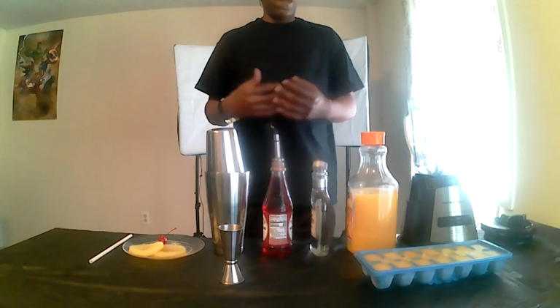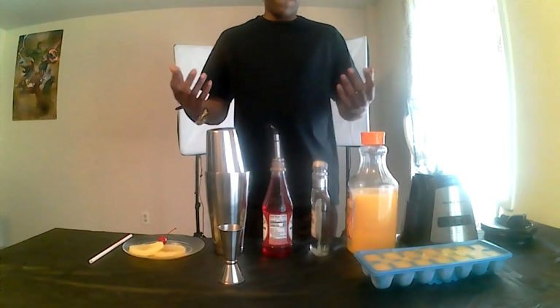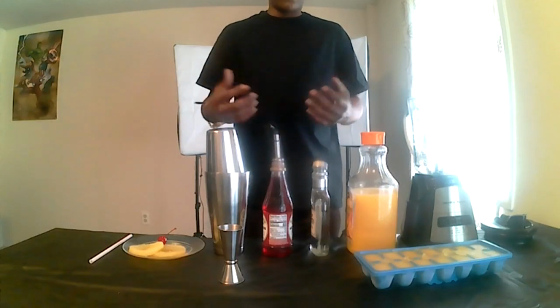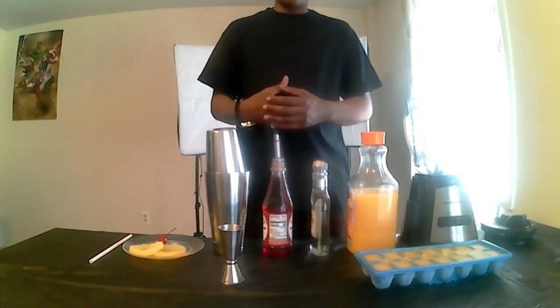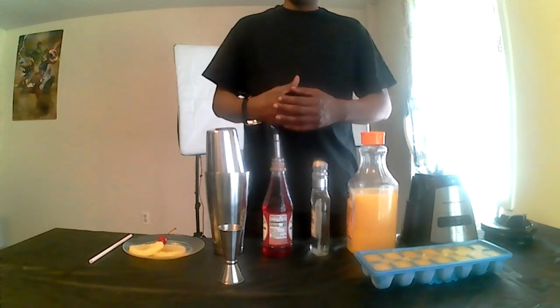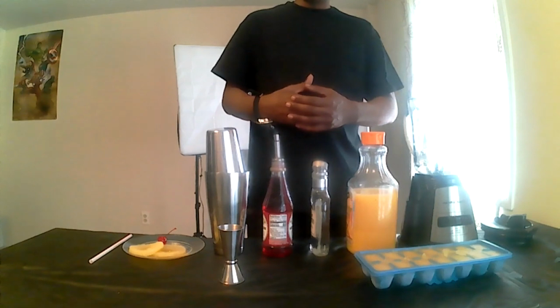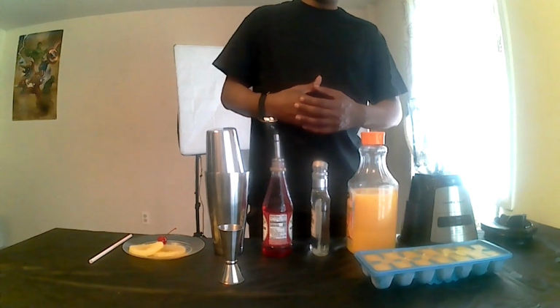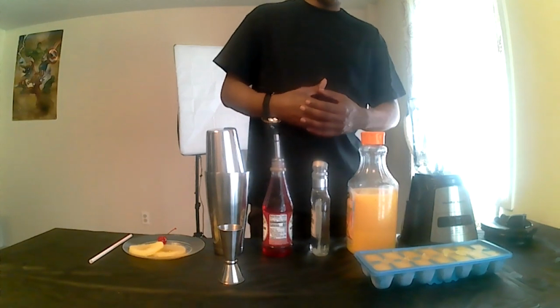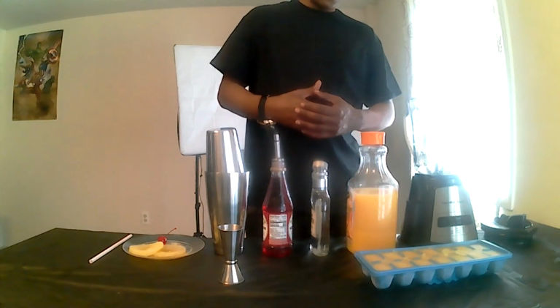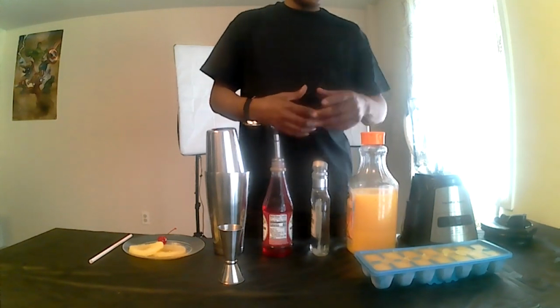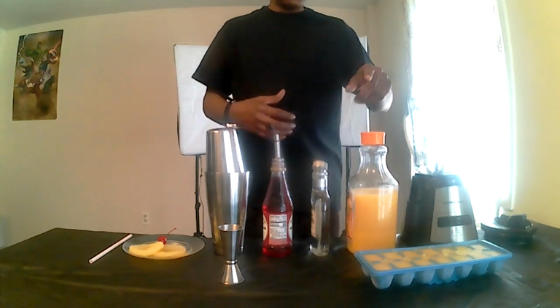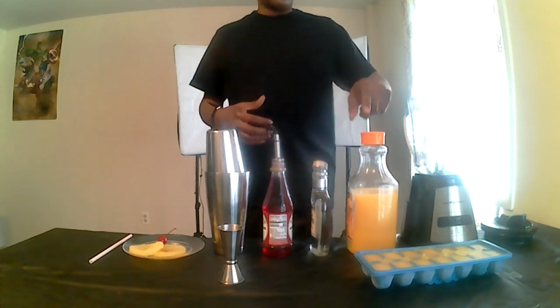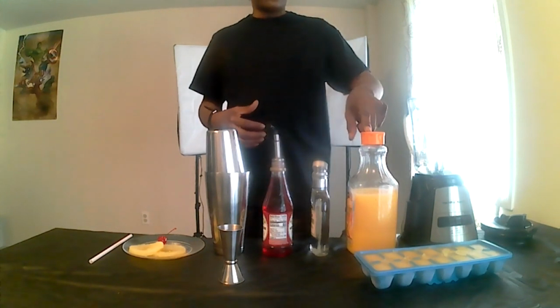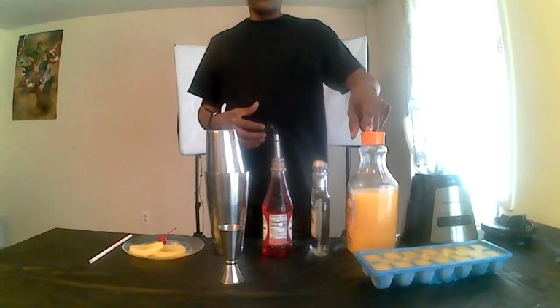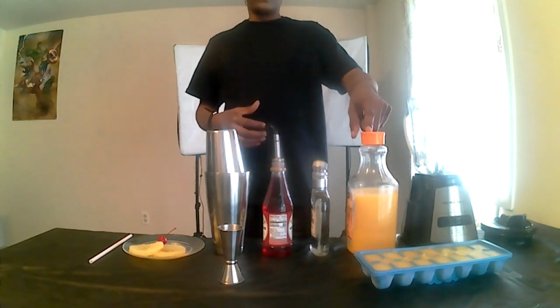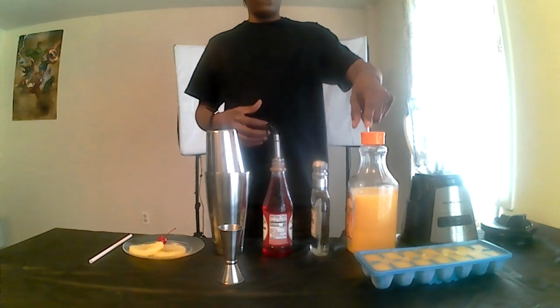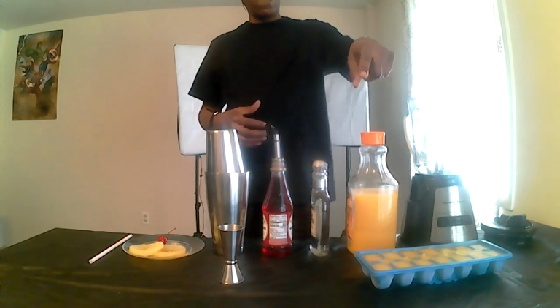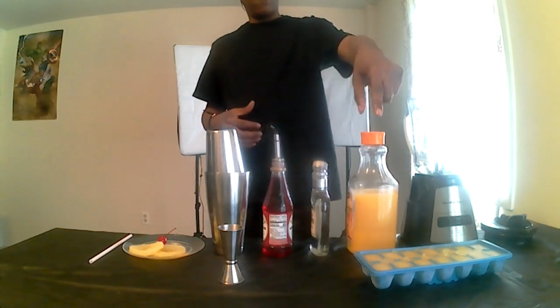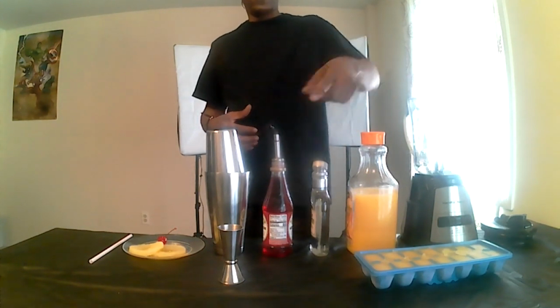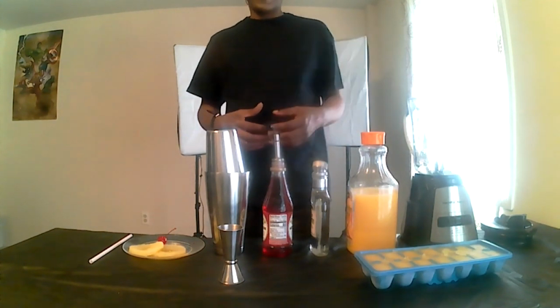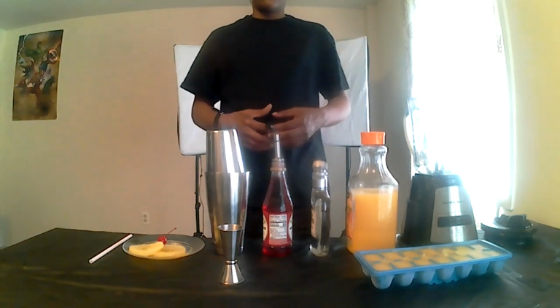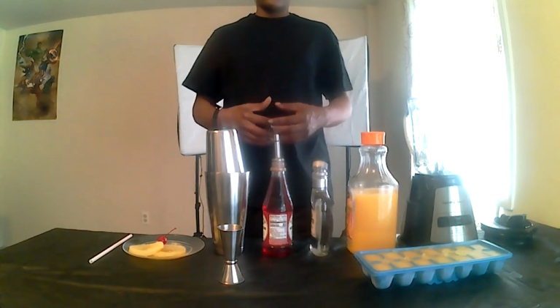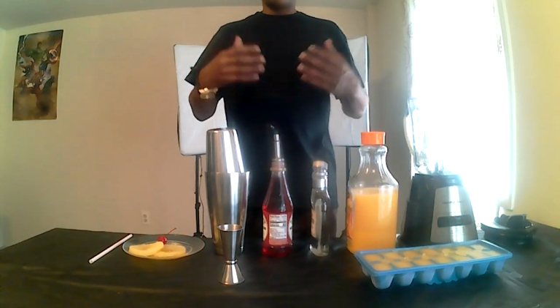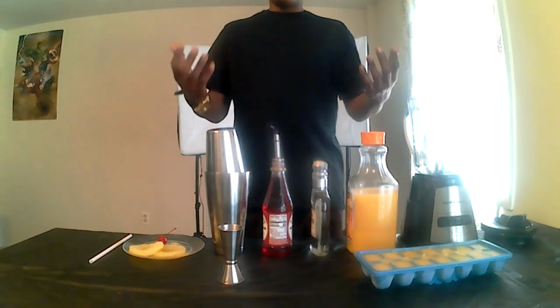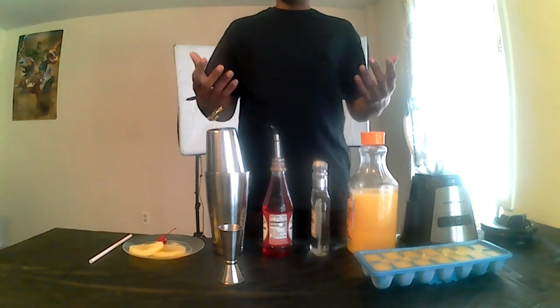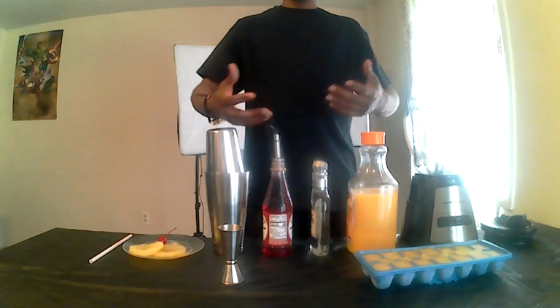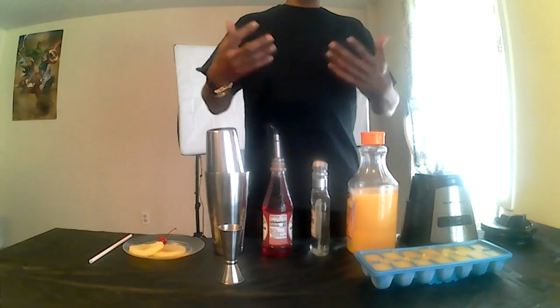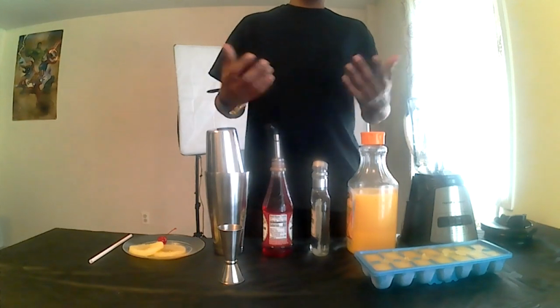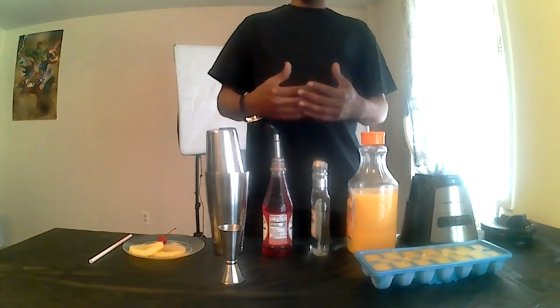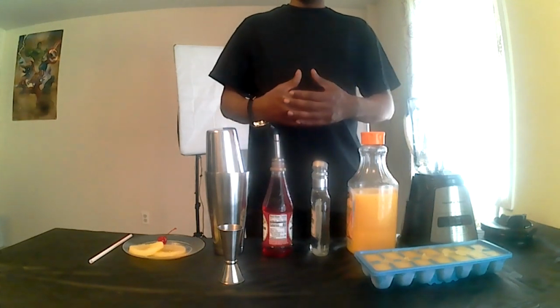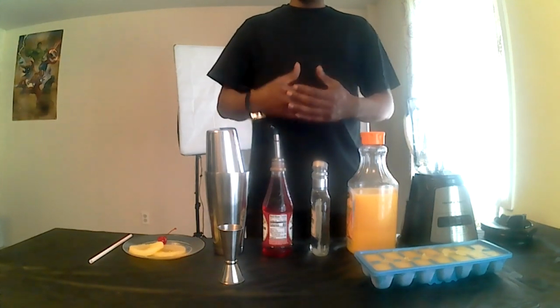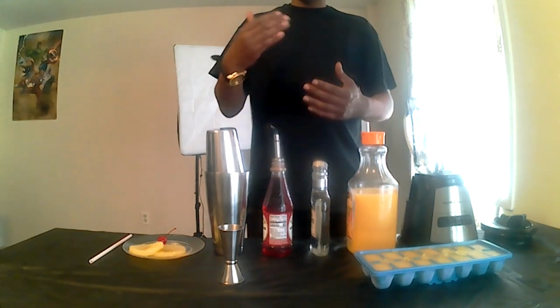First step of the Tequila Sunrise is to take some orange juice, pour it in the ice tray, and freeze it. You want to make some orange juice ice.